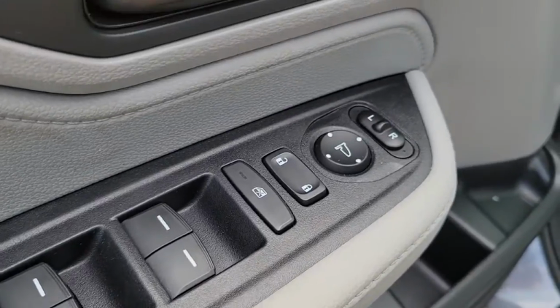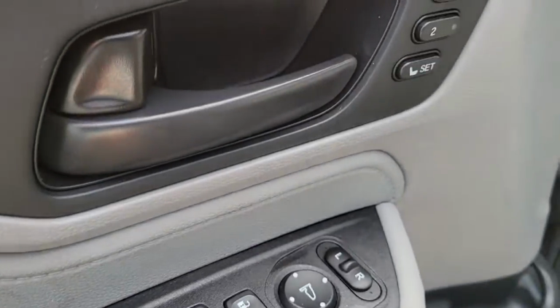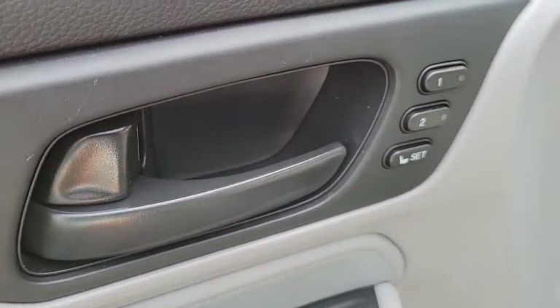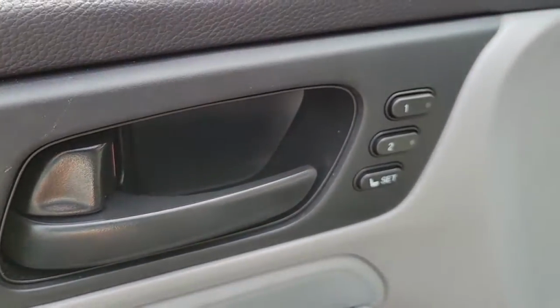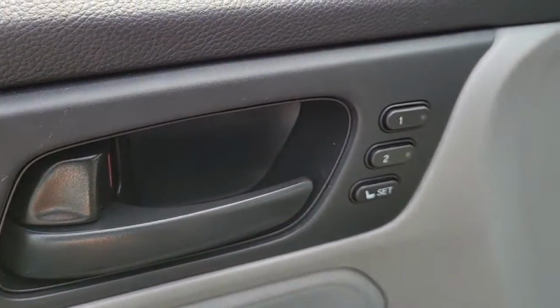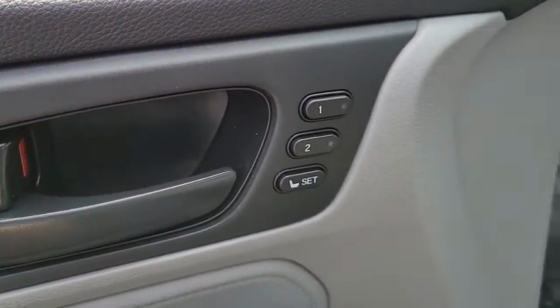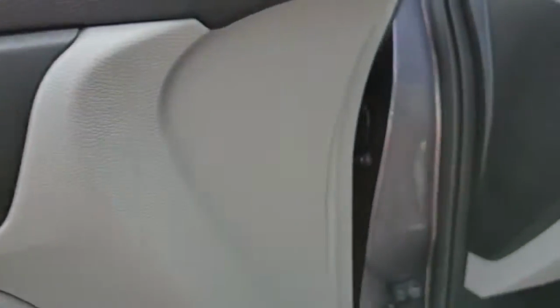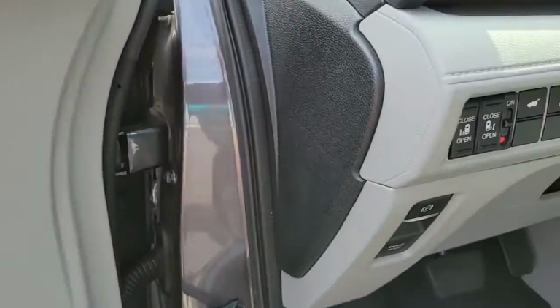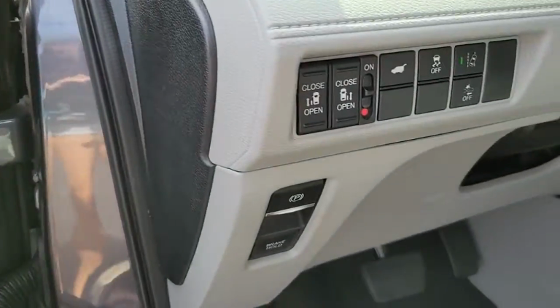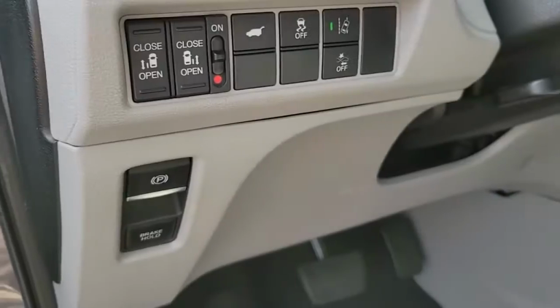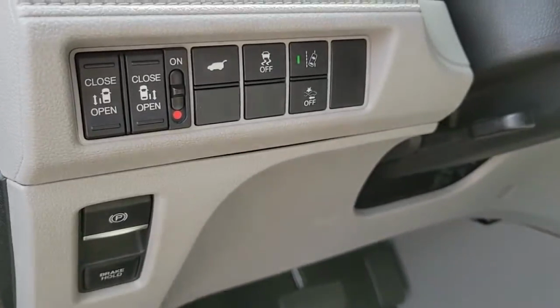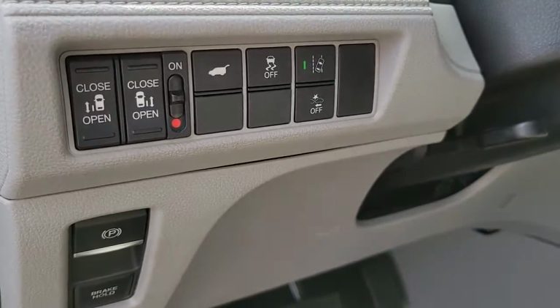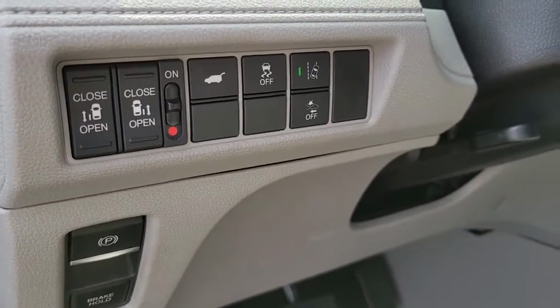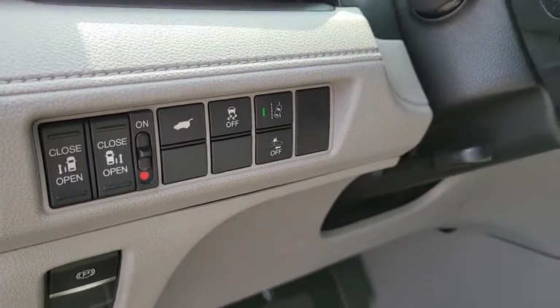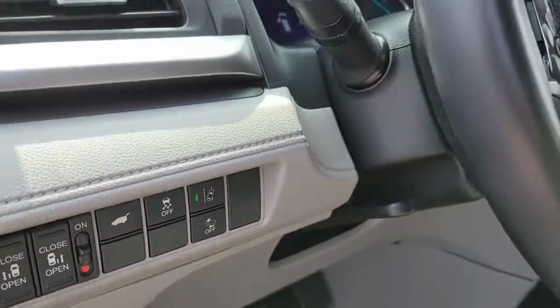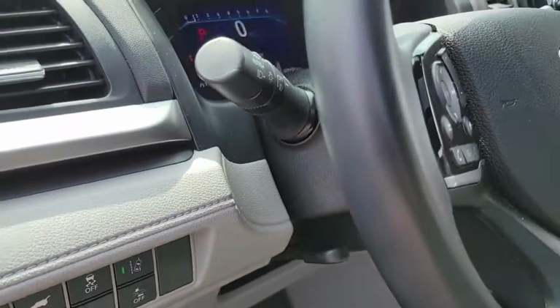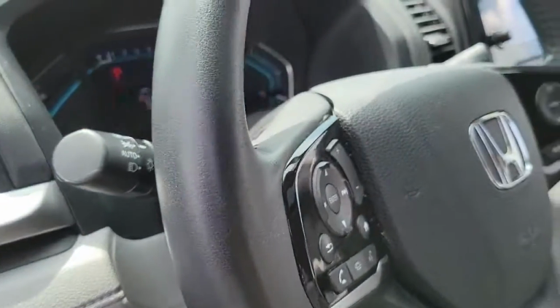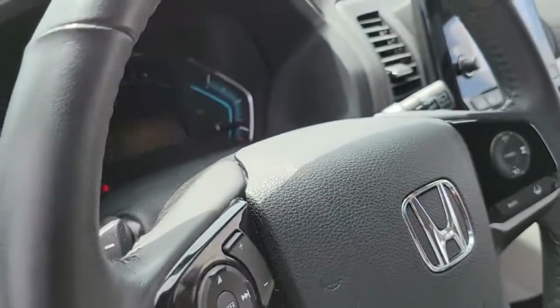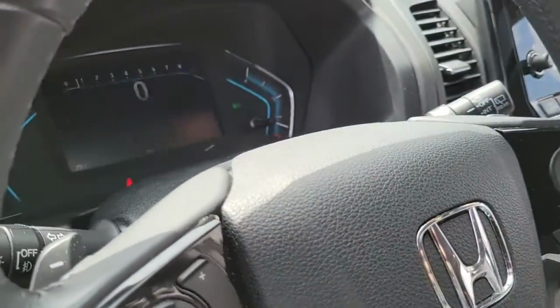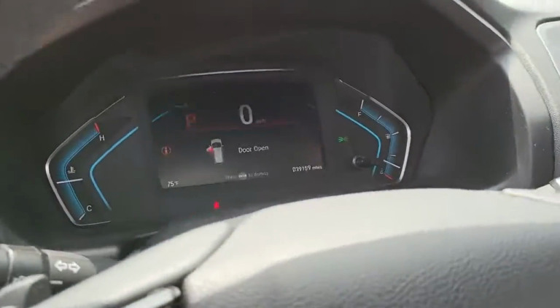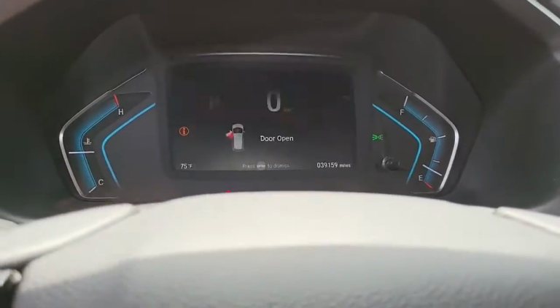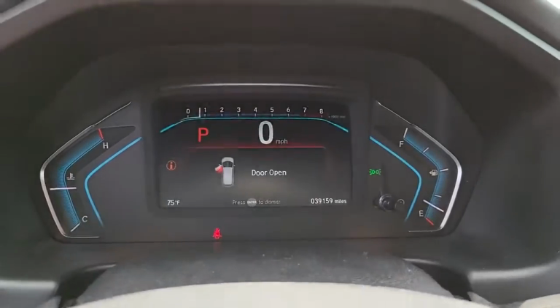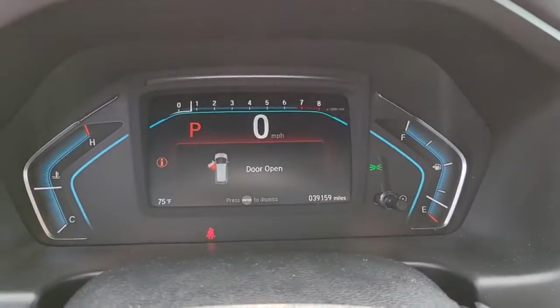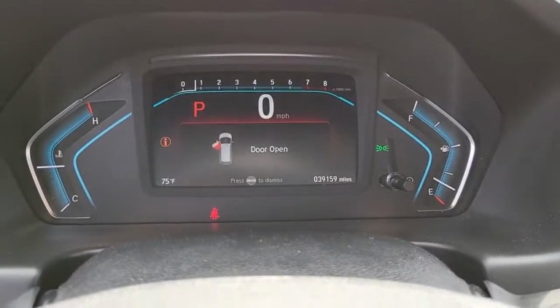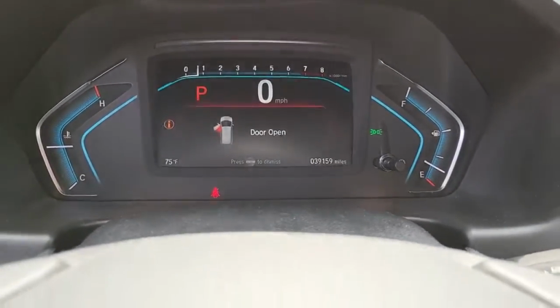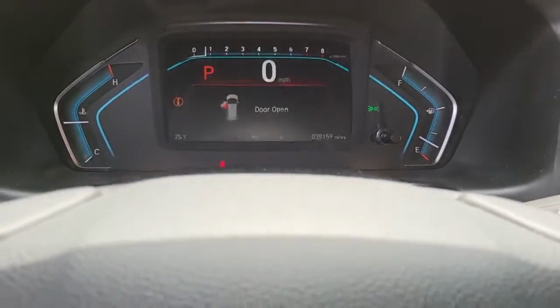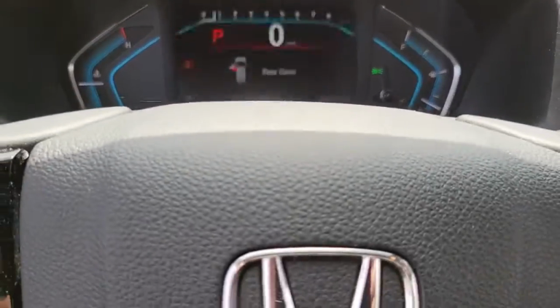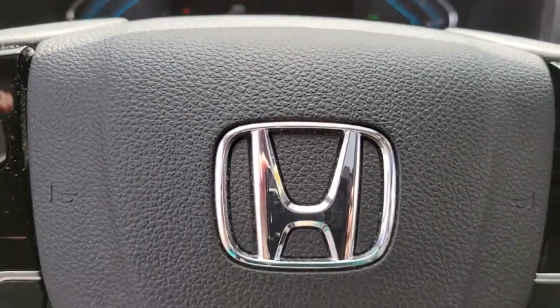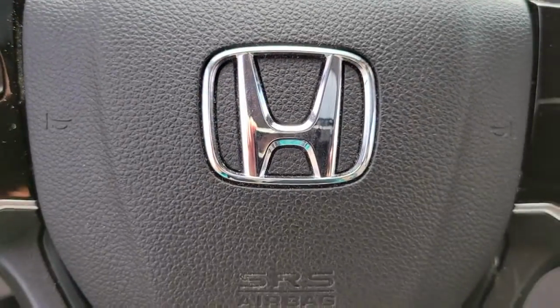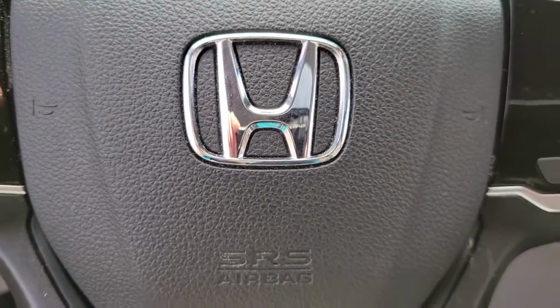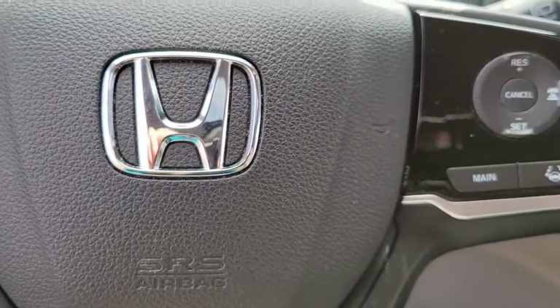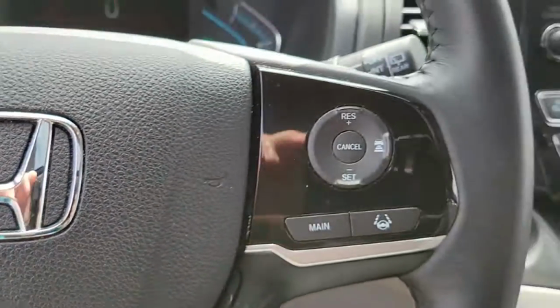These are just some of the great options this vehicle comes with: power lift gate, electronic stability control, seat memory, trip computer, bucket seats, power windows, four wheel disc brakes, and power steering.